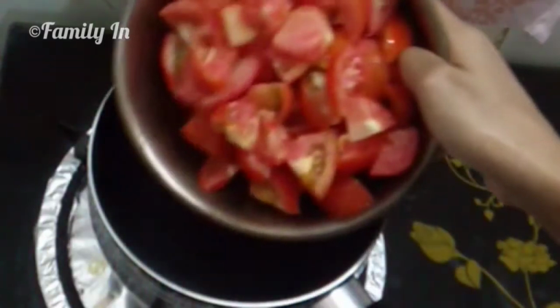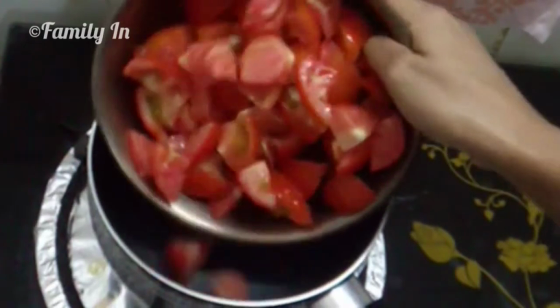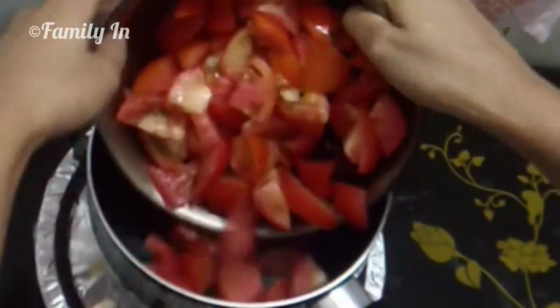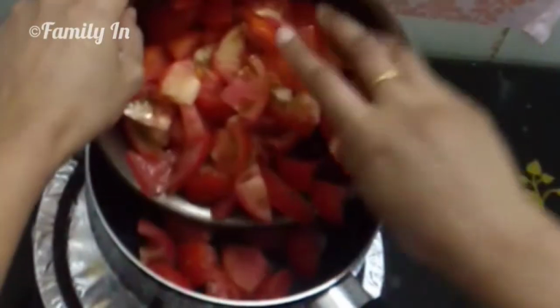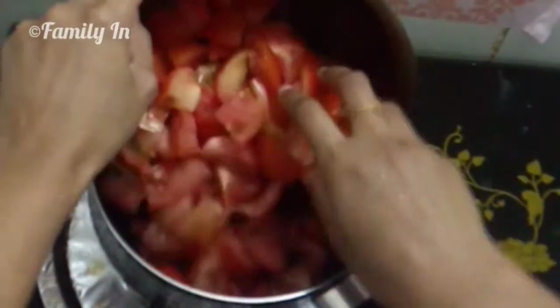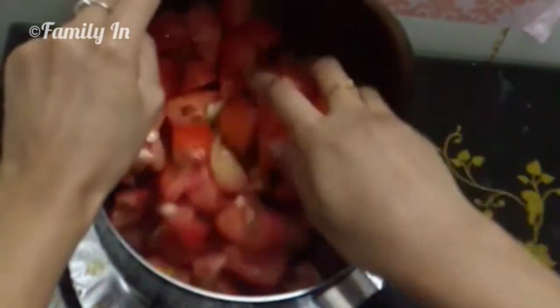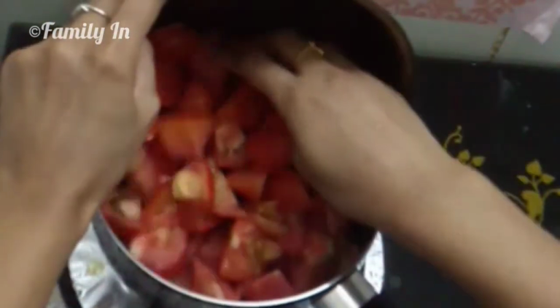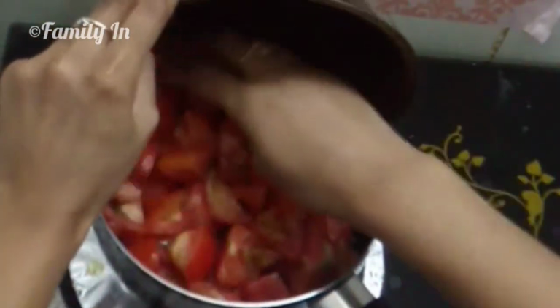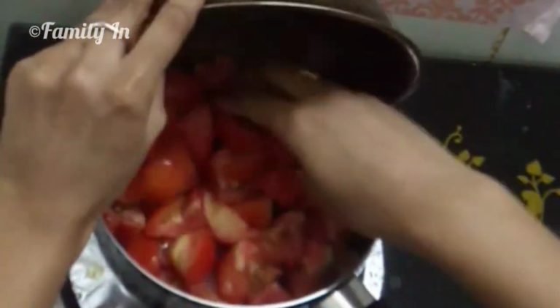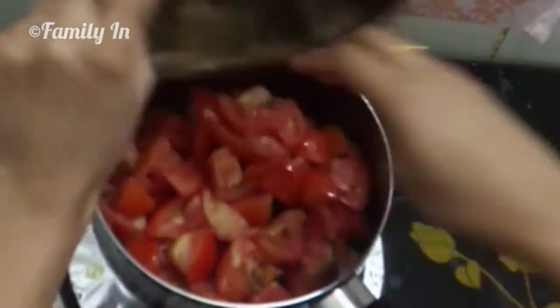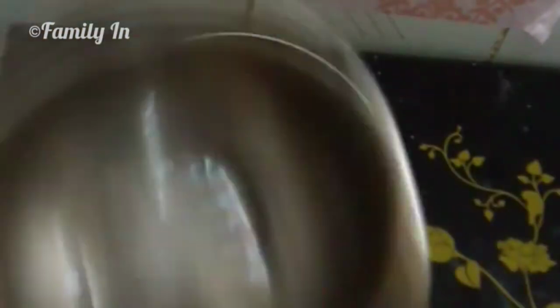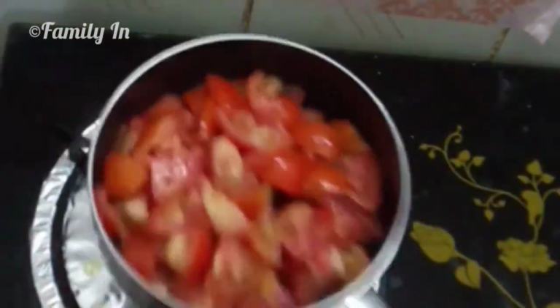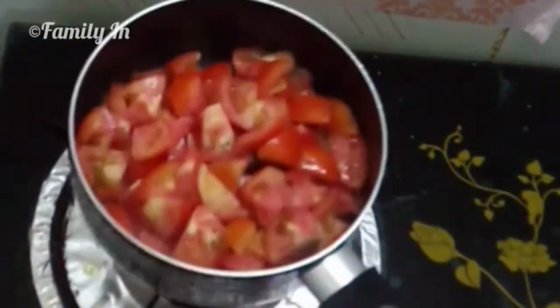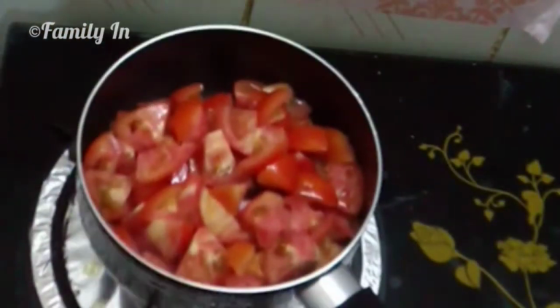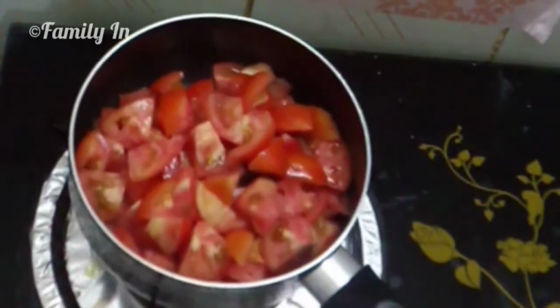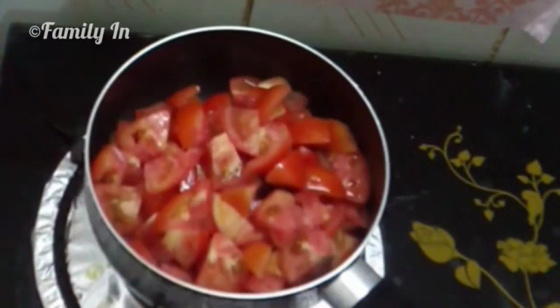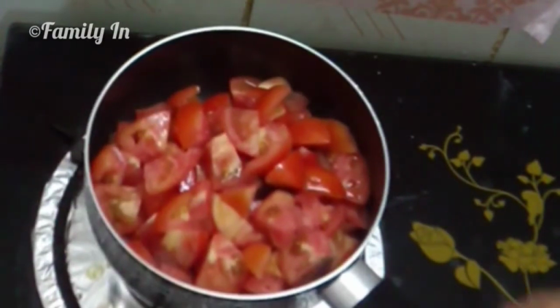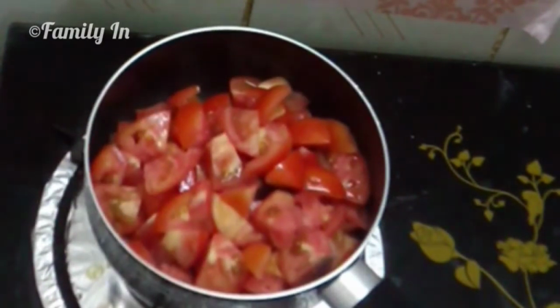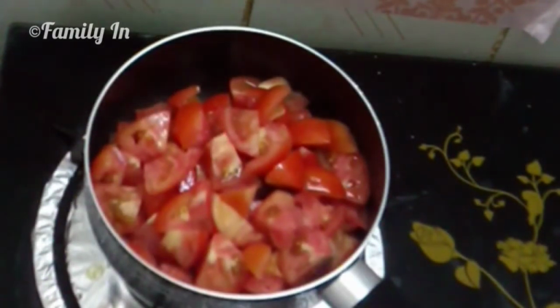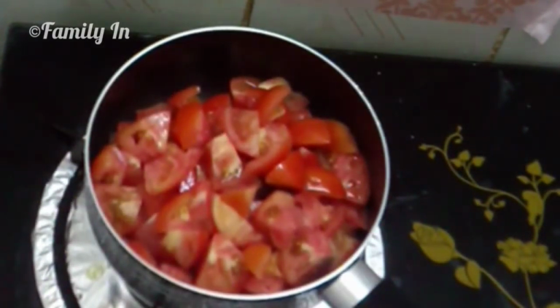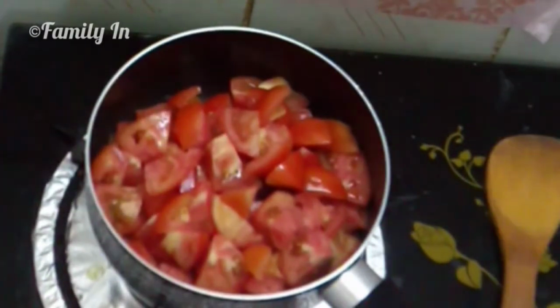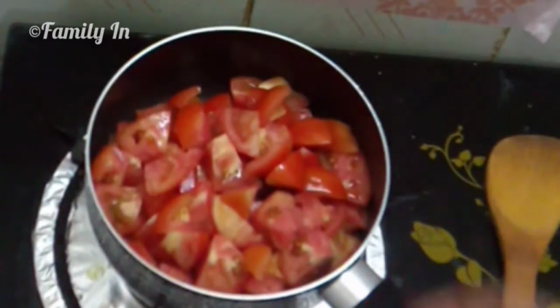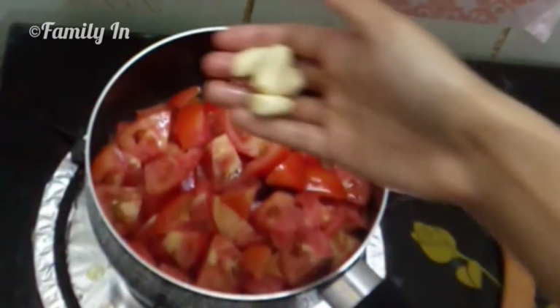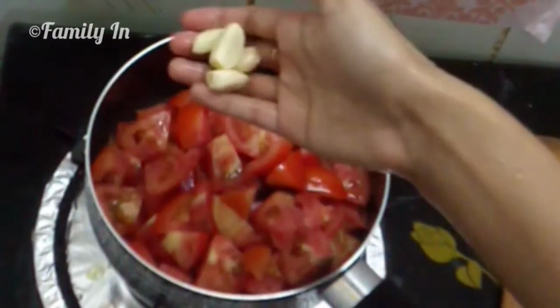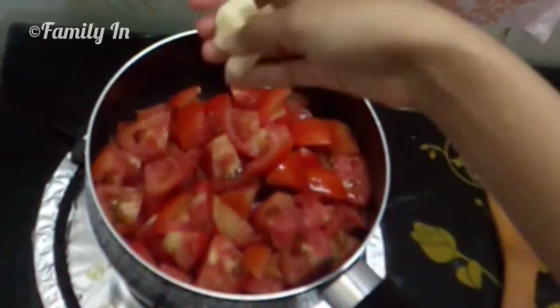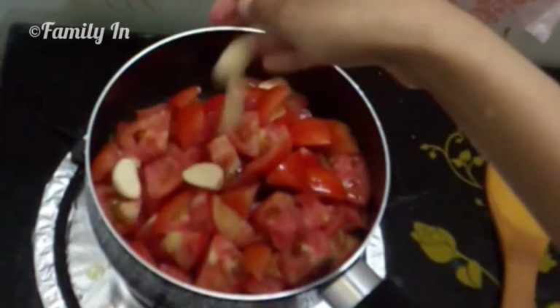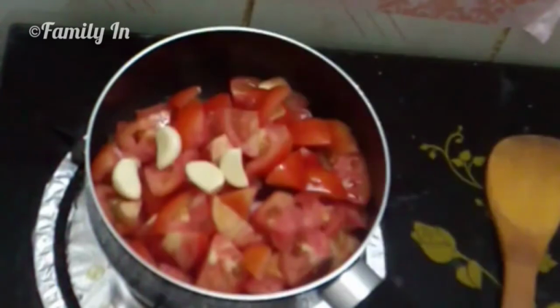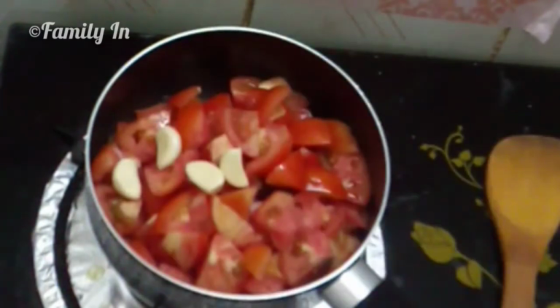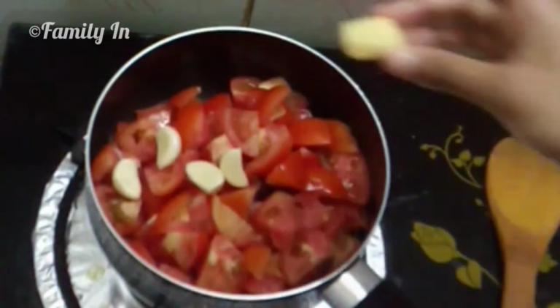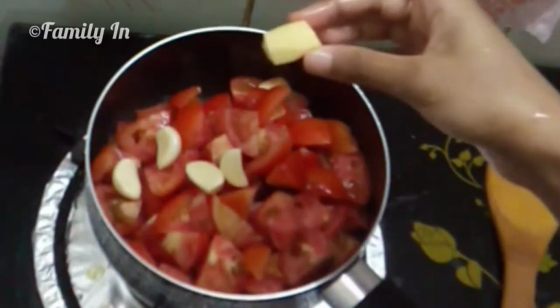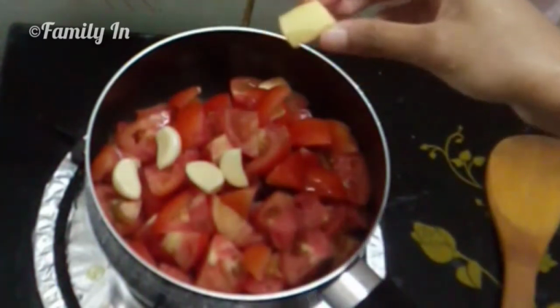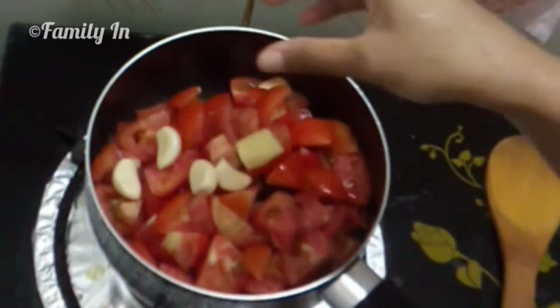In a saucepan, we will add around 5 to 6 kilos of tomatoes. Next, add about 3 kilos more — bring a big amount.